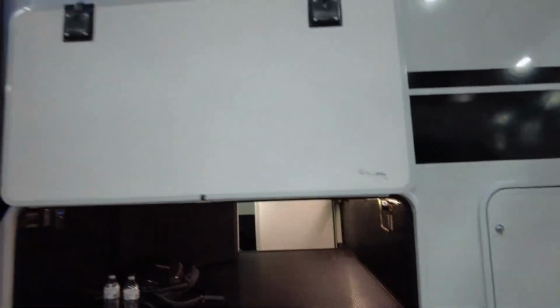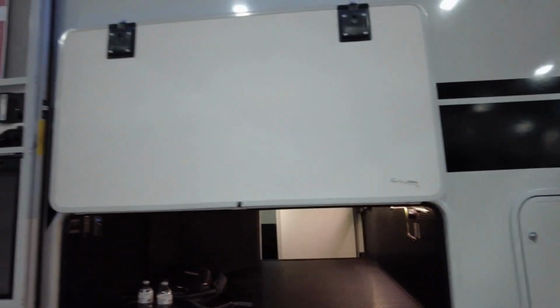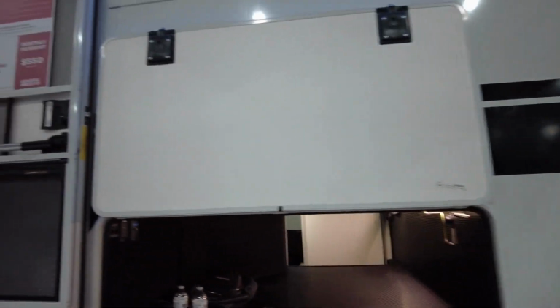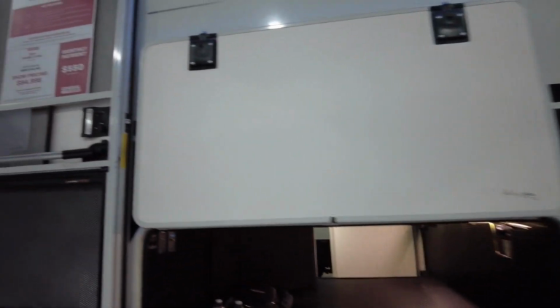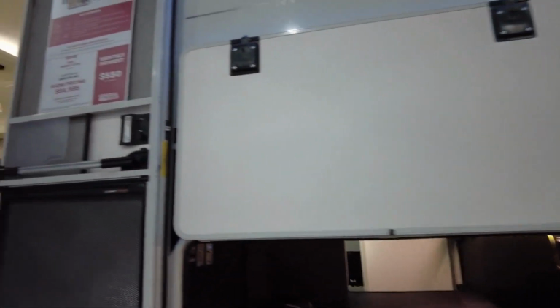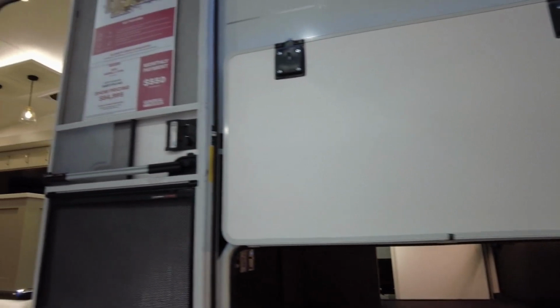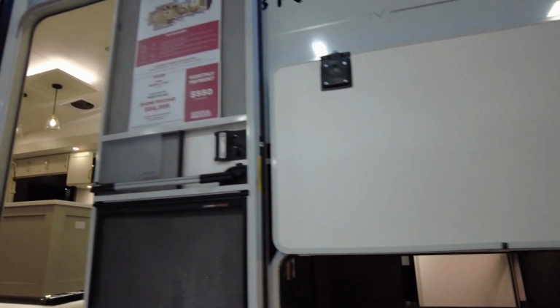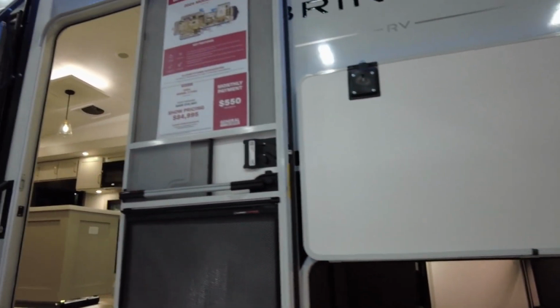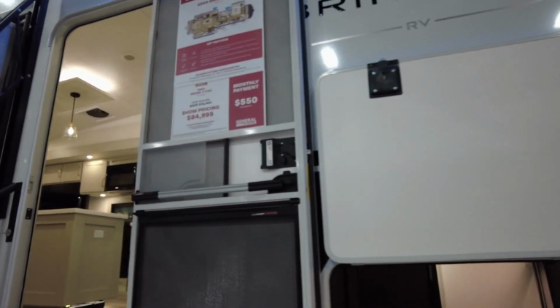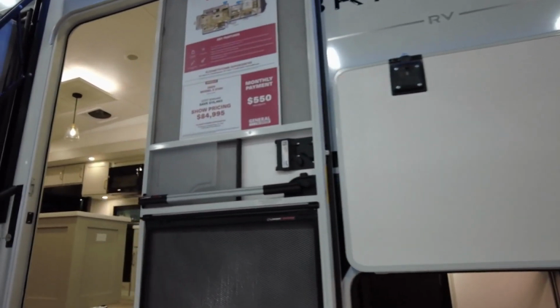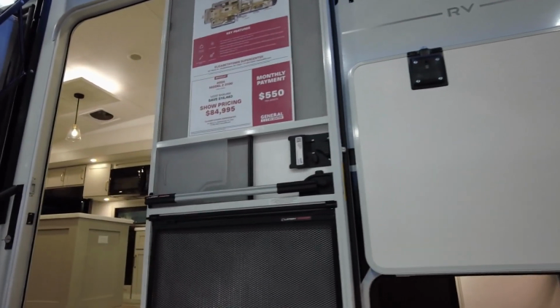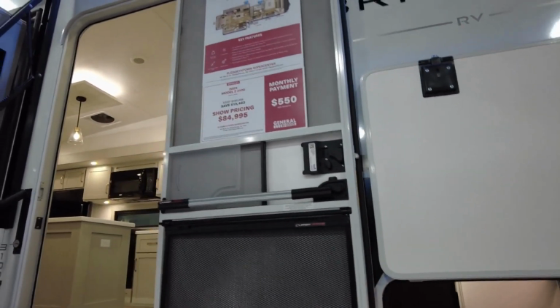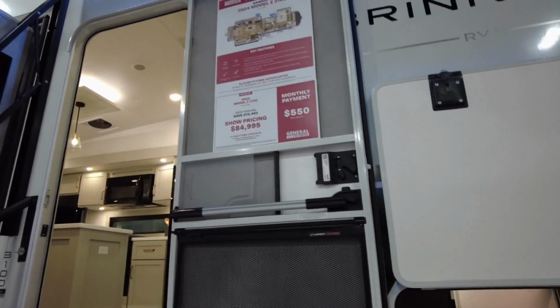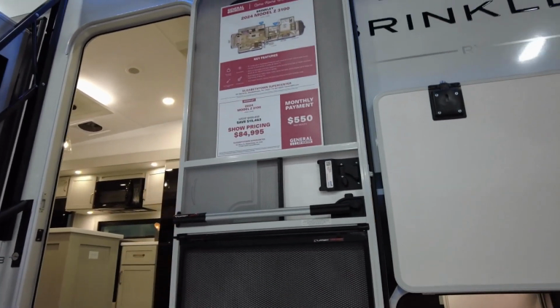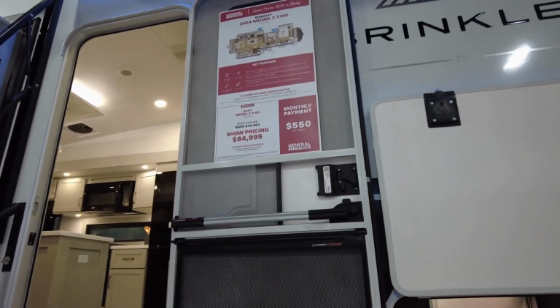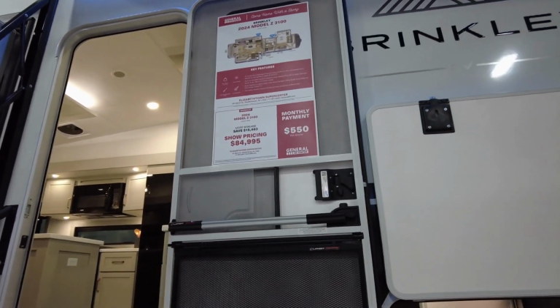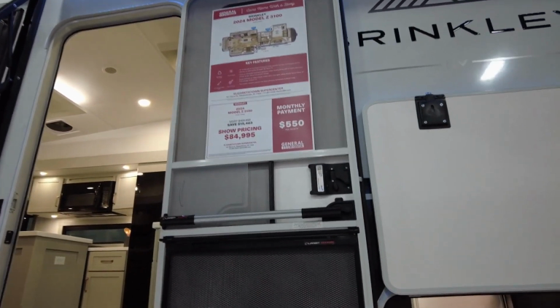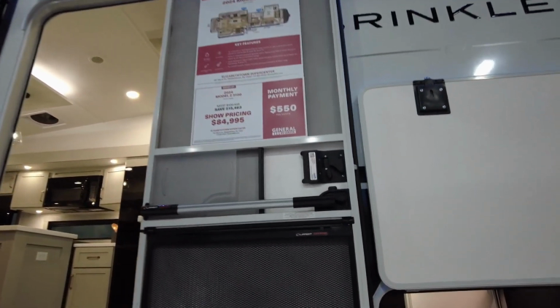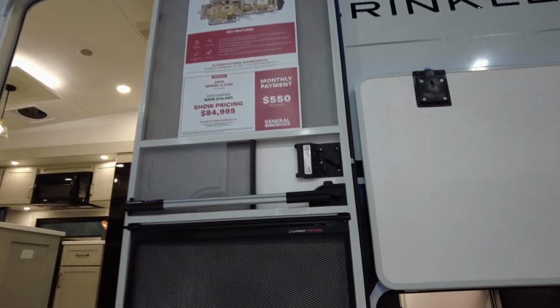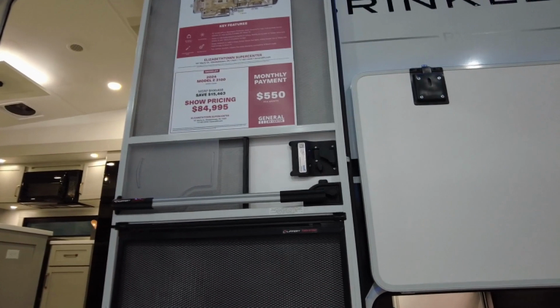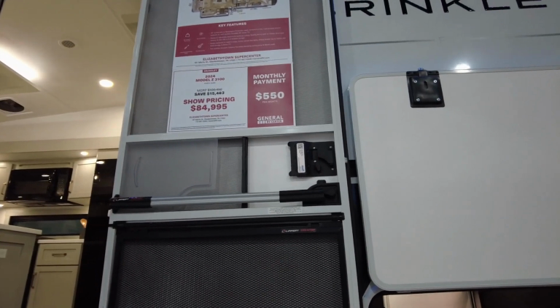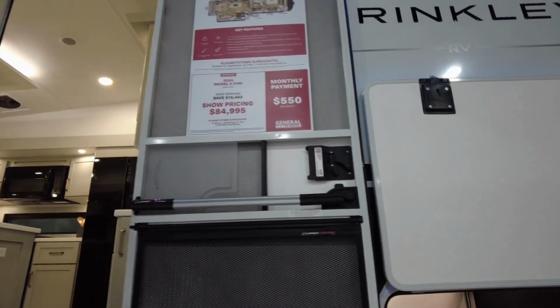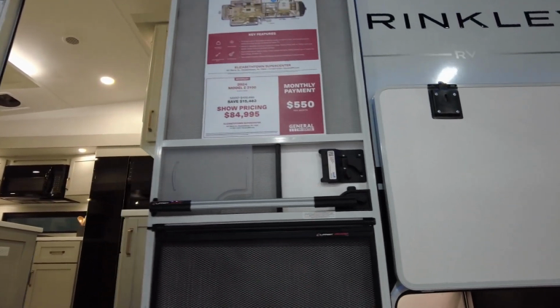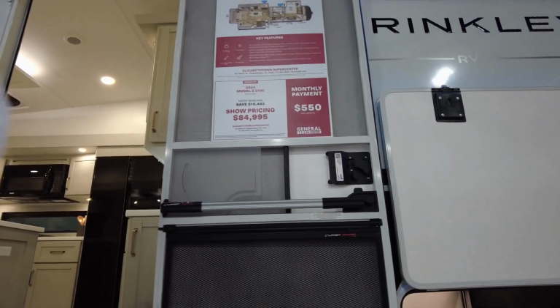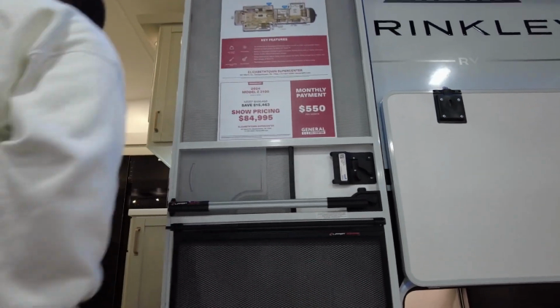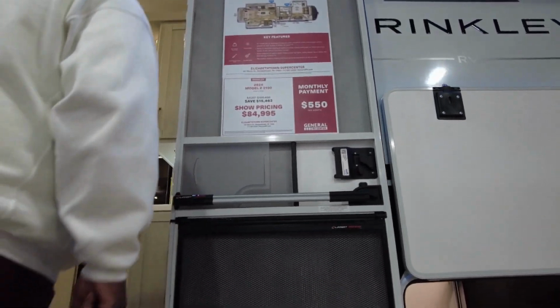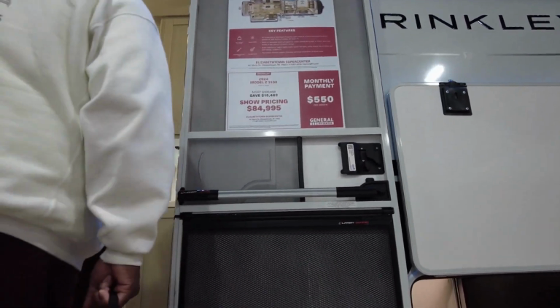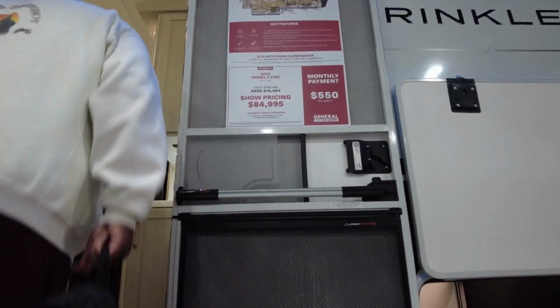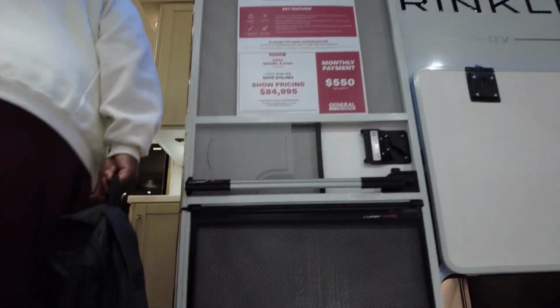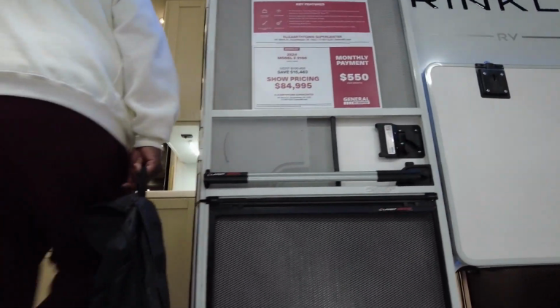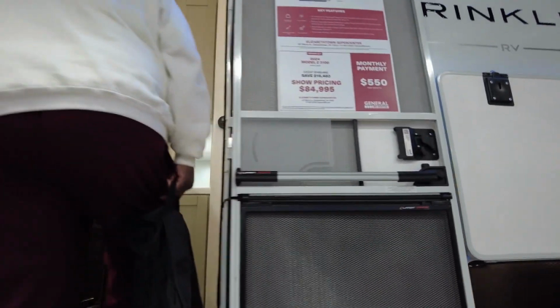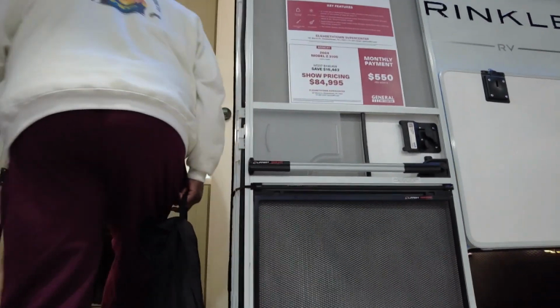This is a 2024 model Z3100, priced at $84,995.